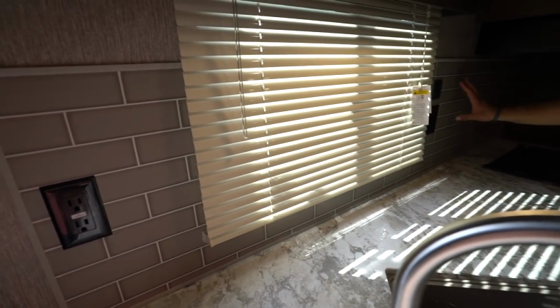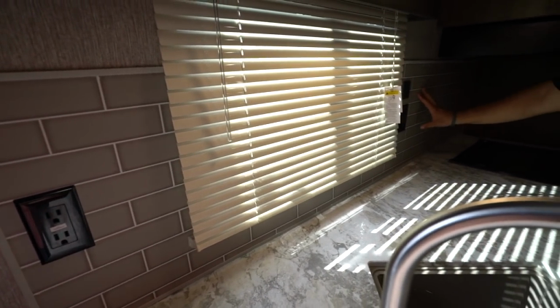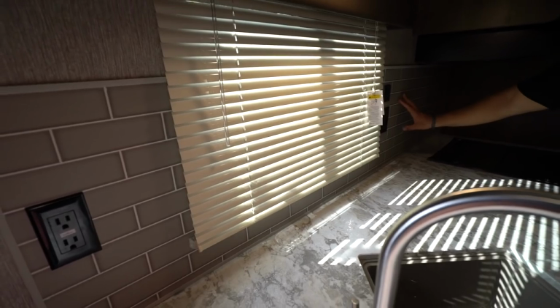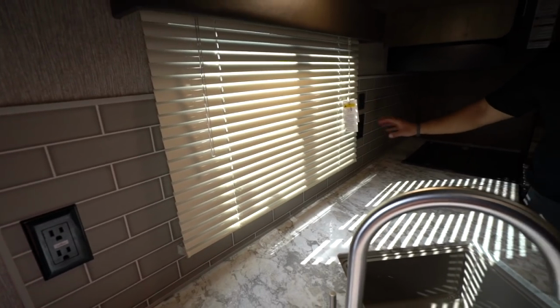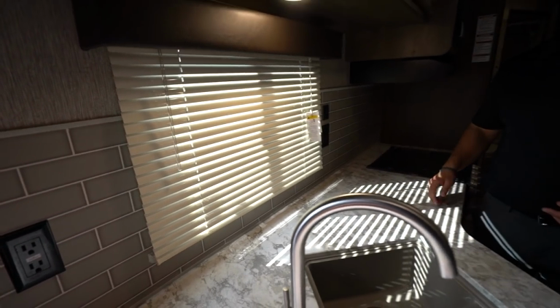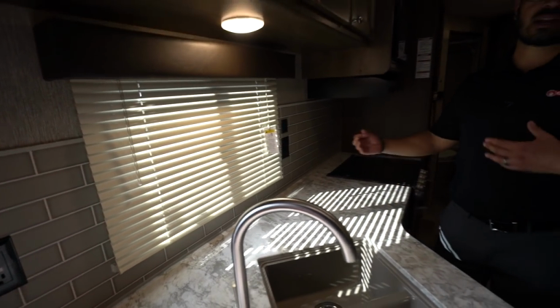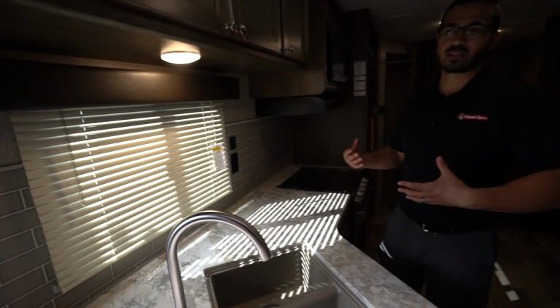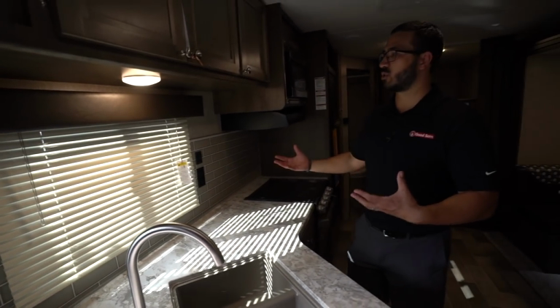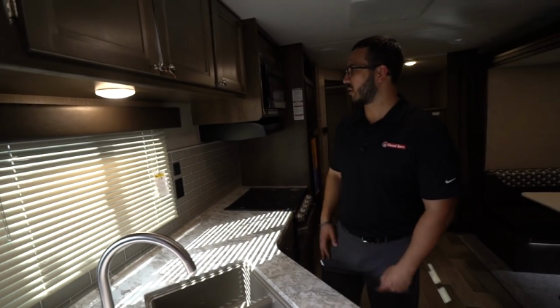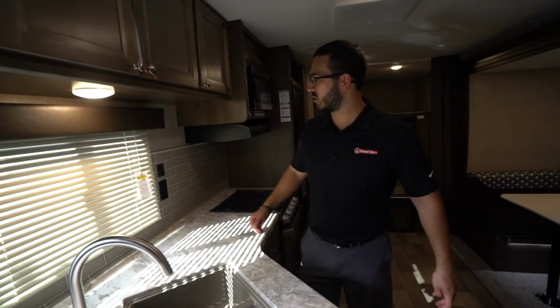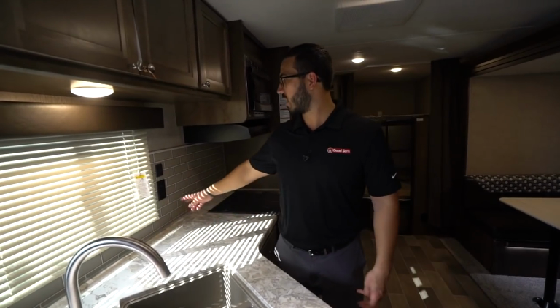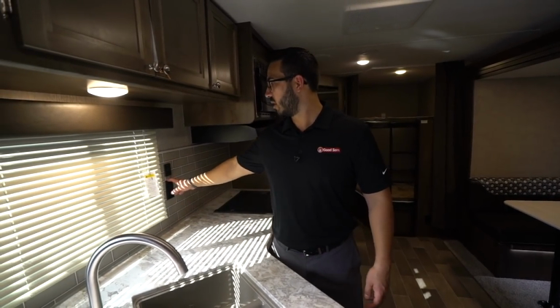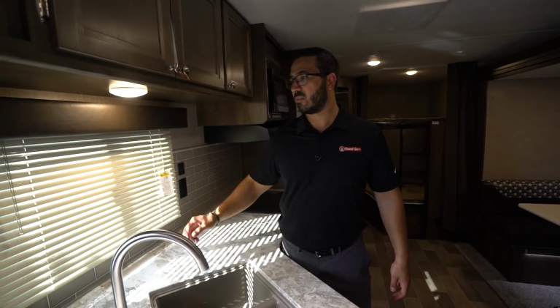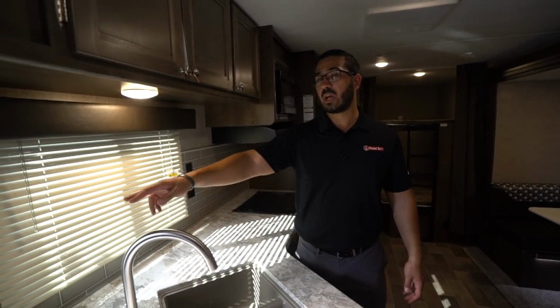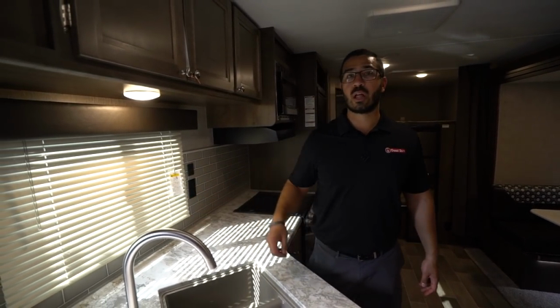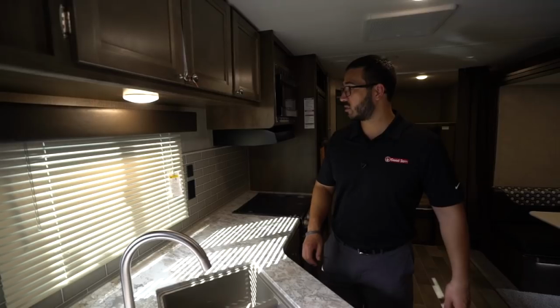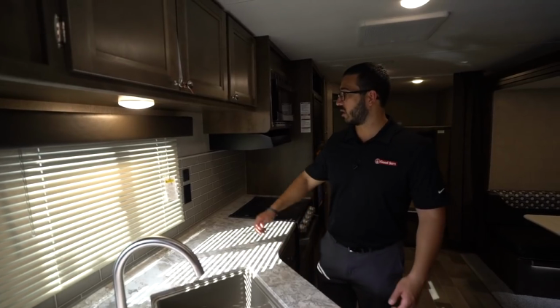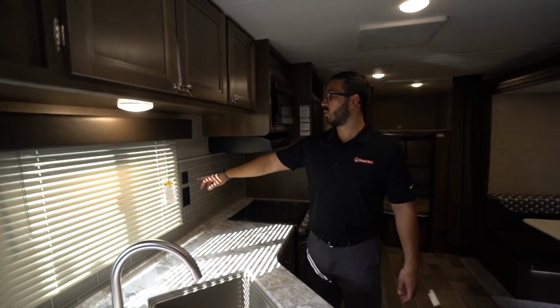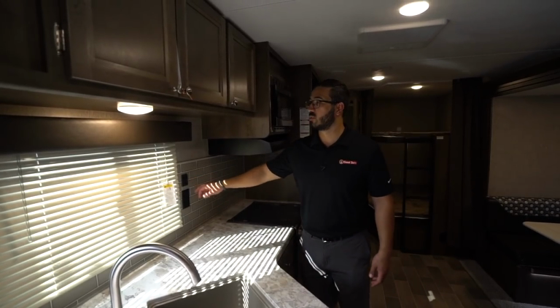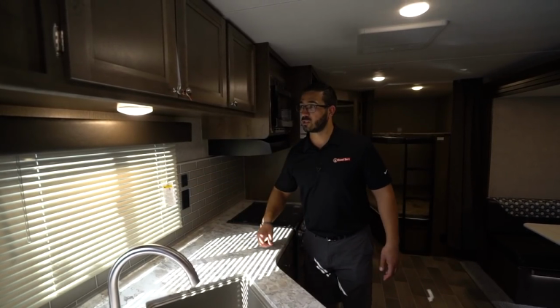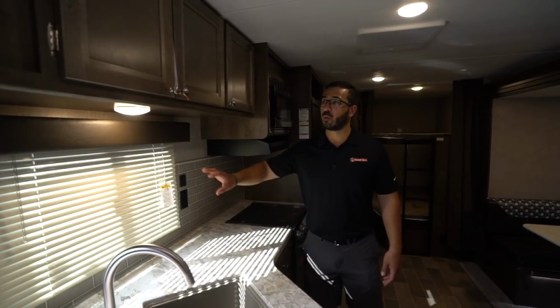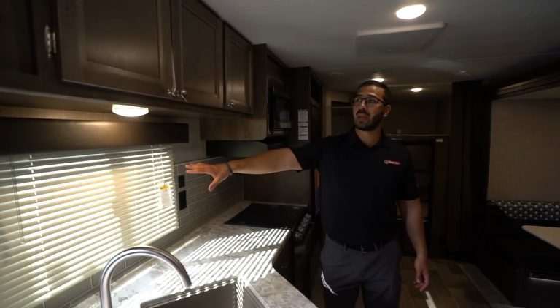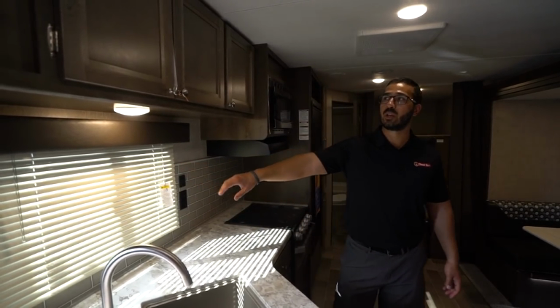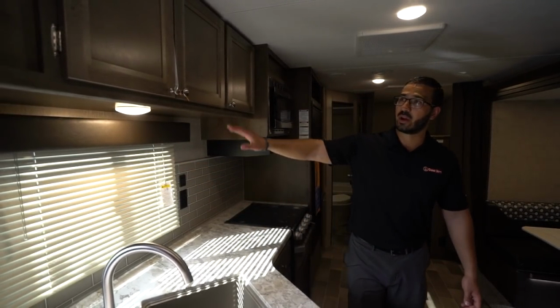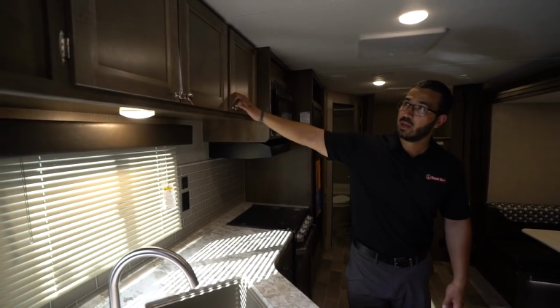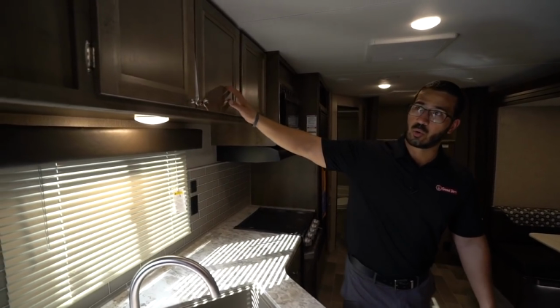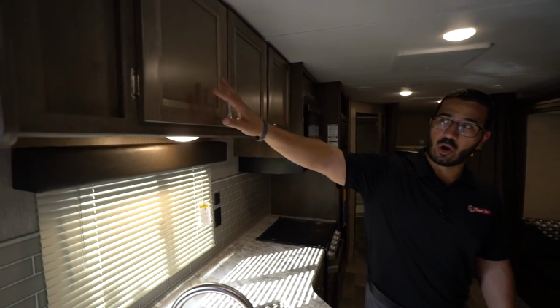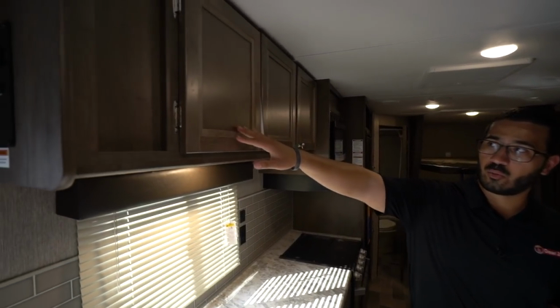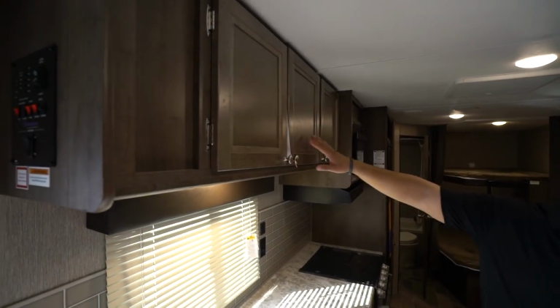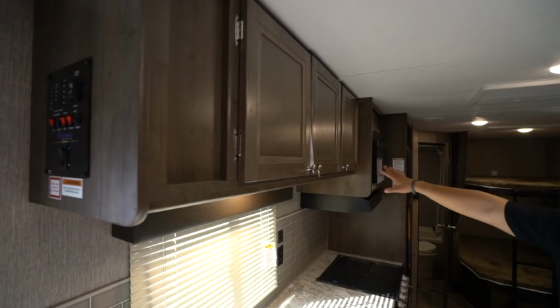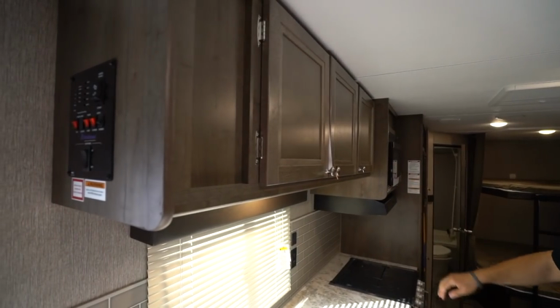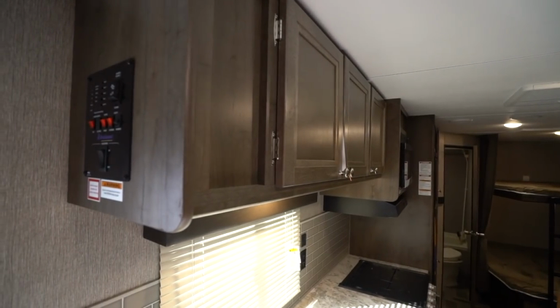In the back you'll see the beautiful backsplash — it's like a gray subway tile that helps accentuate the kitchen. You have two electrical outlets as well as a dual USB port and a window, plus storage all the way across the top.